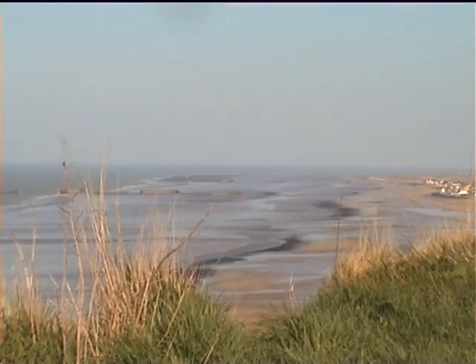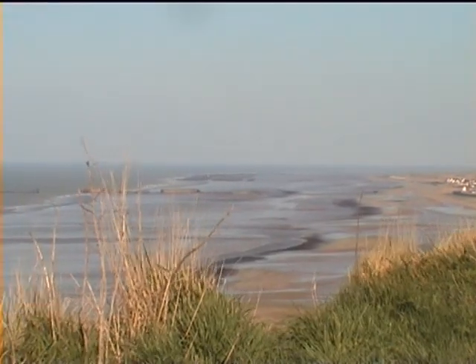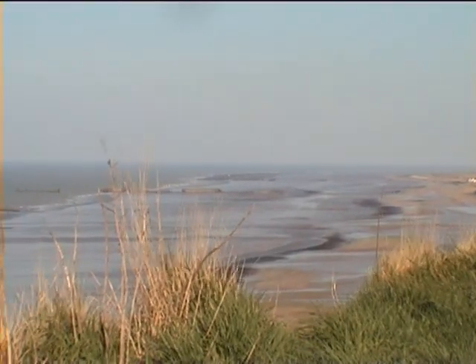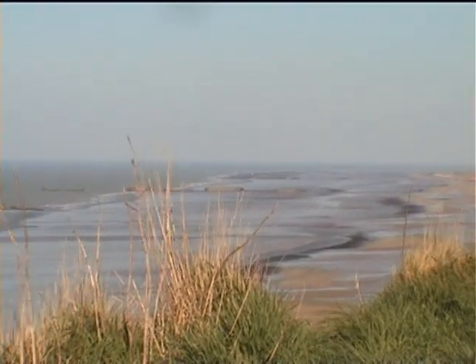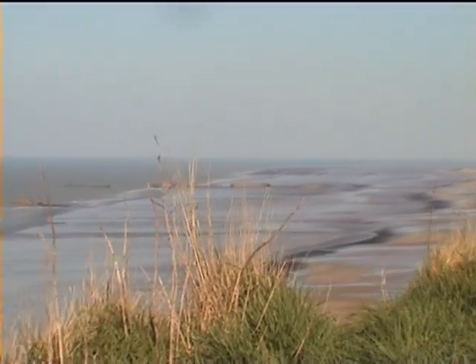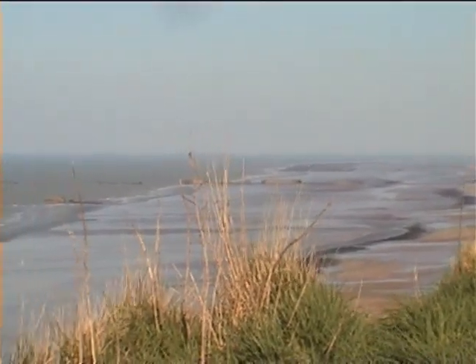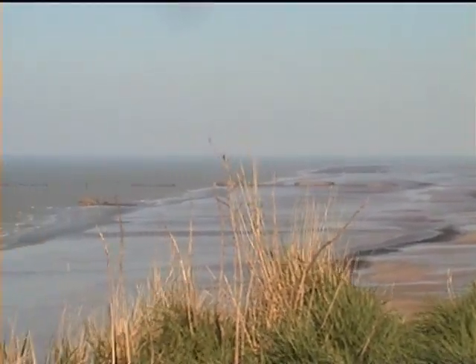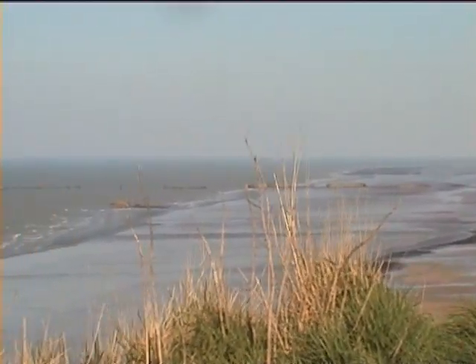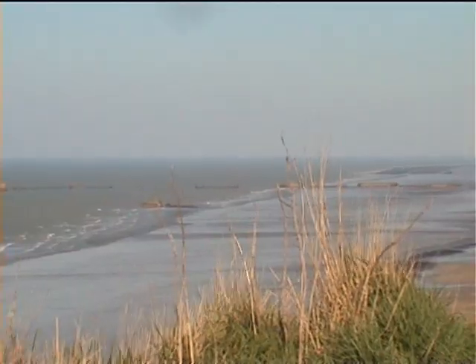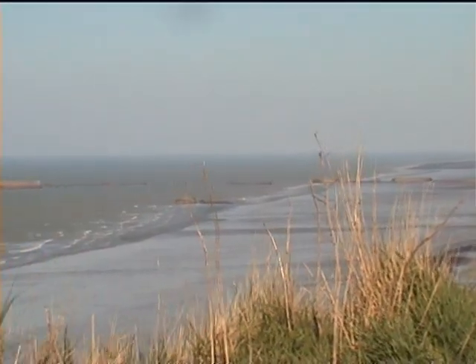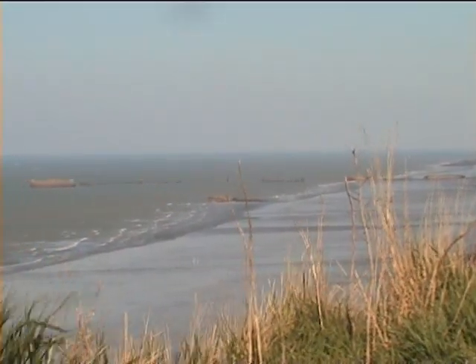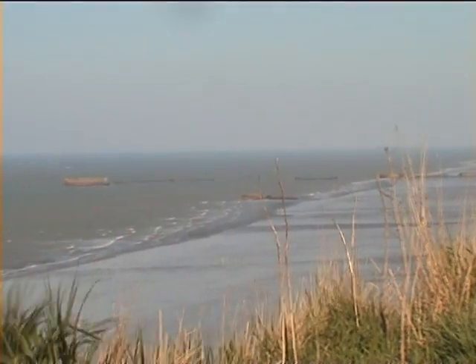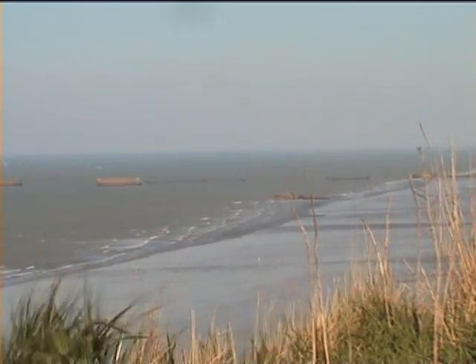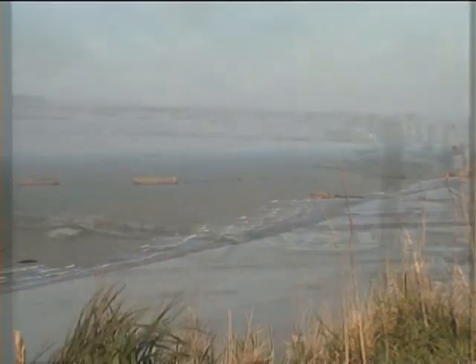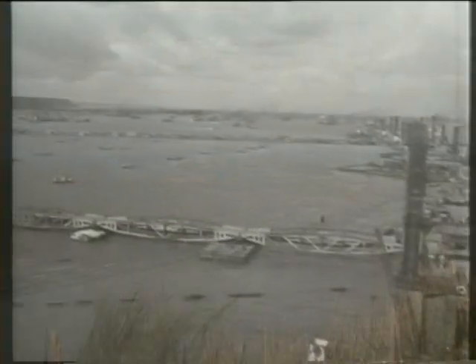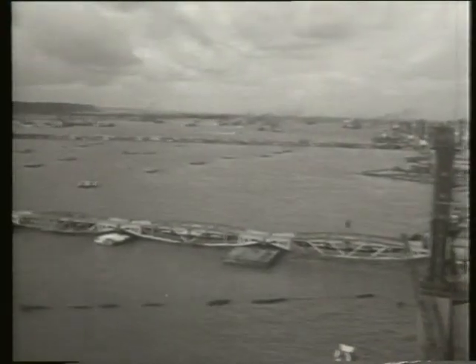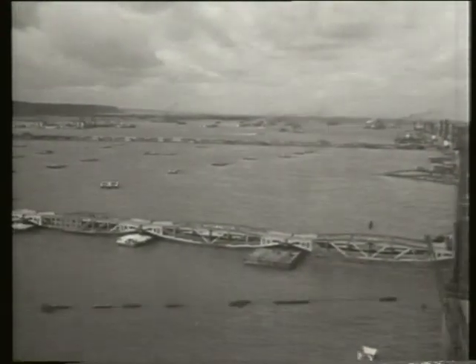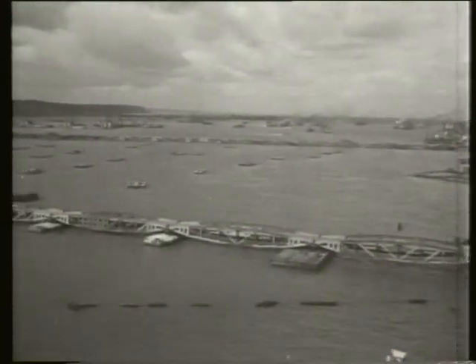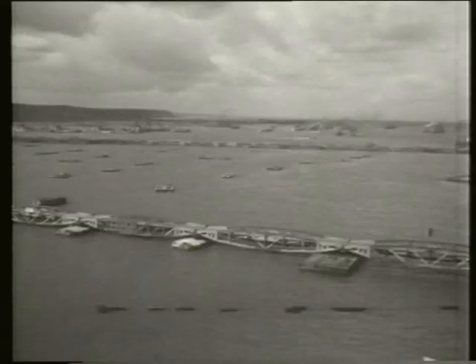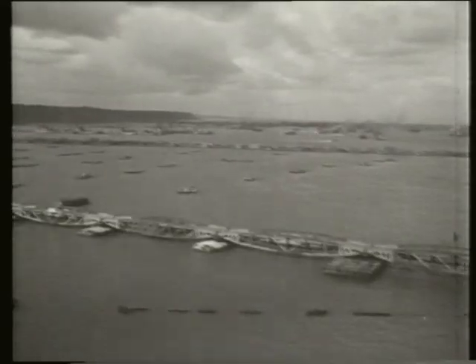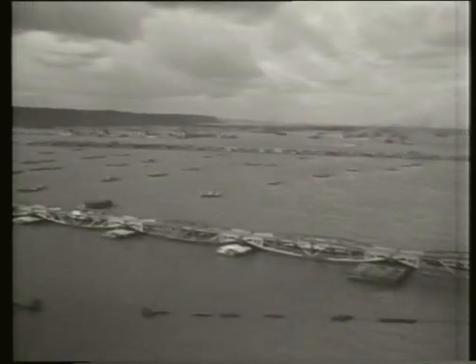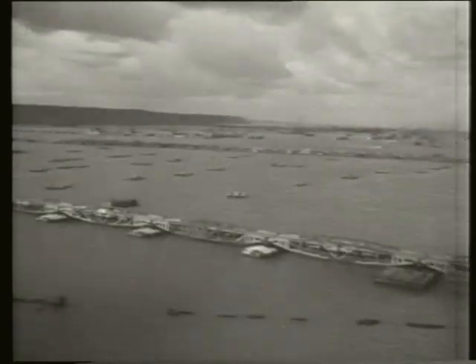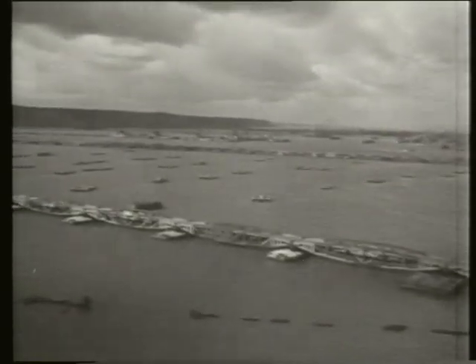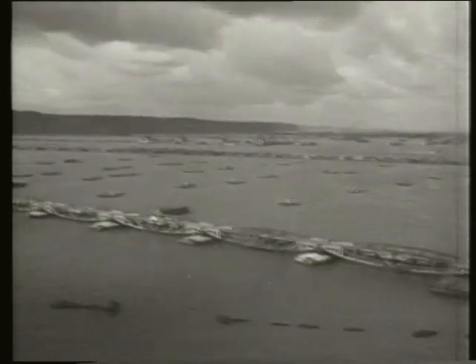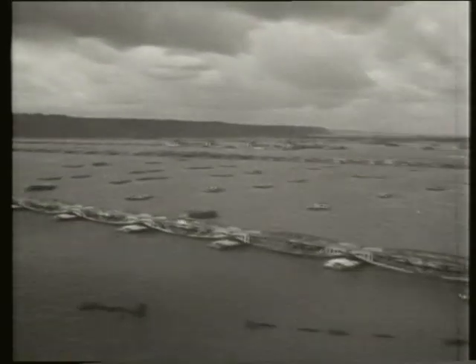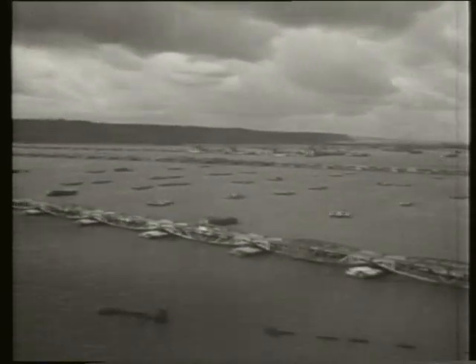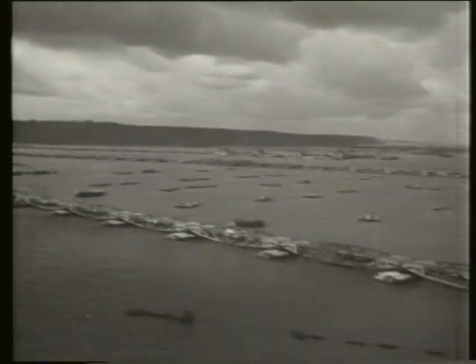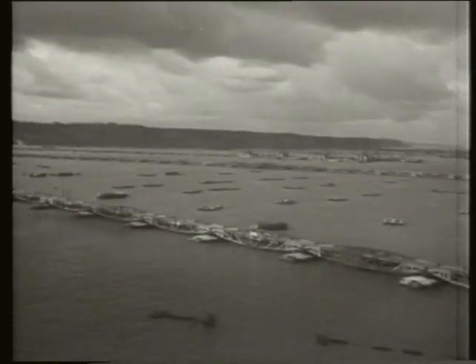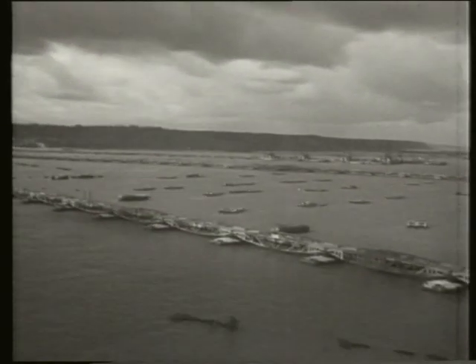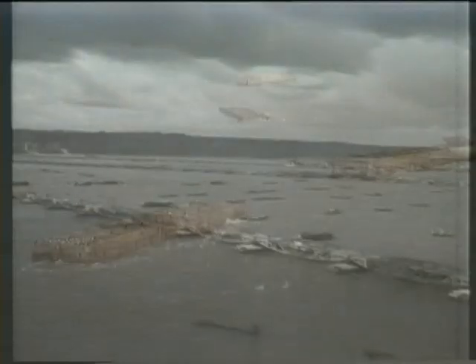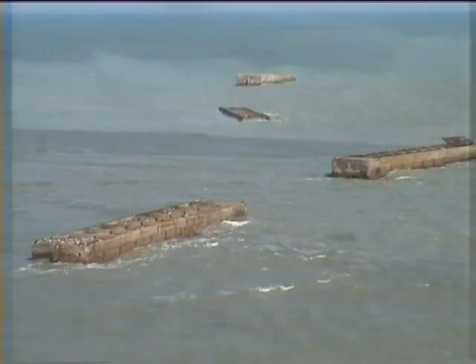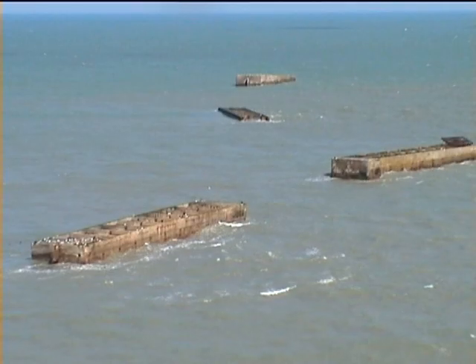This is Arromanches on the Normandy coast. It seems impossible now, but this quiet beach was the site of an engineering miracle that helped to alter the course of history, because sited here was one of the famous Mulberry Harbours, and its remains can still be seen today.